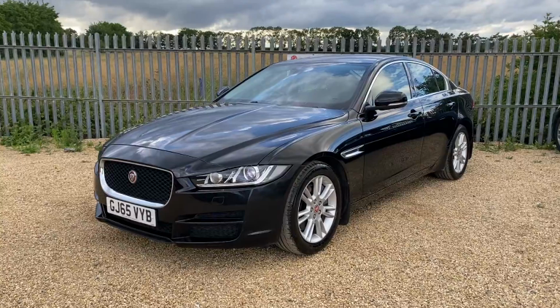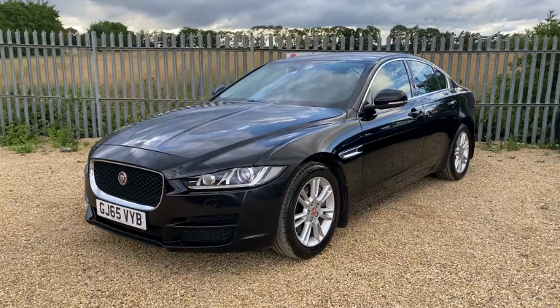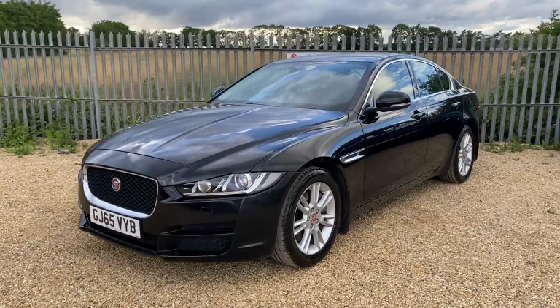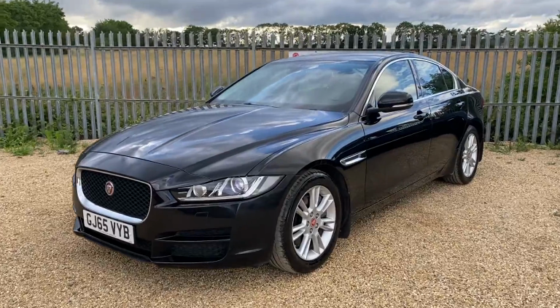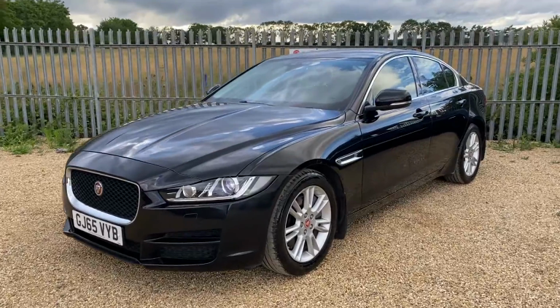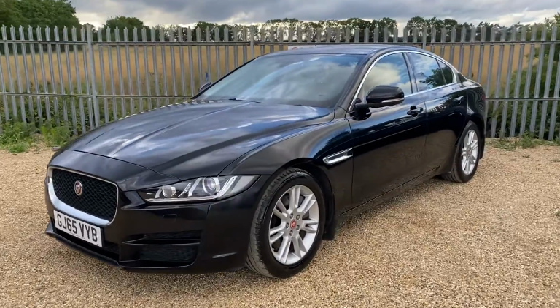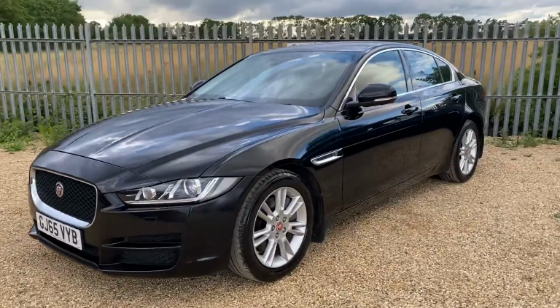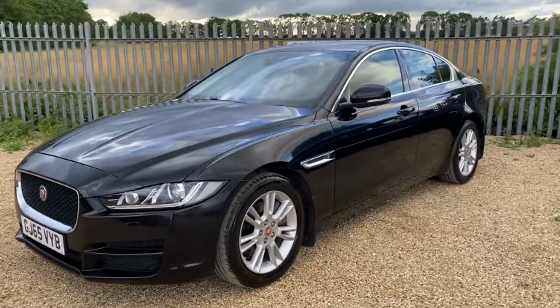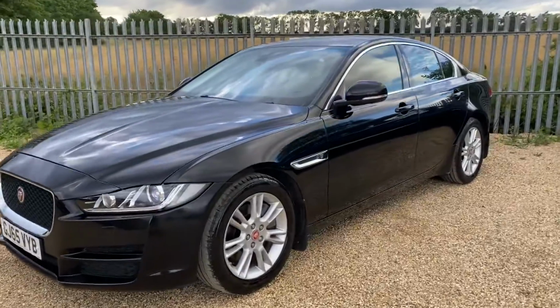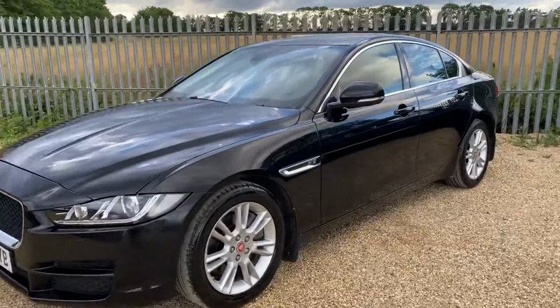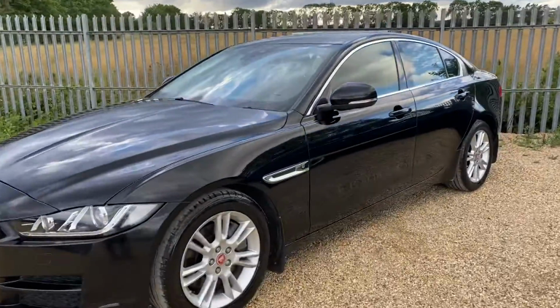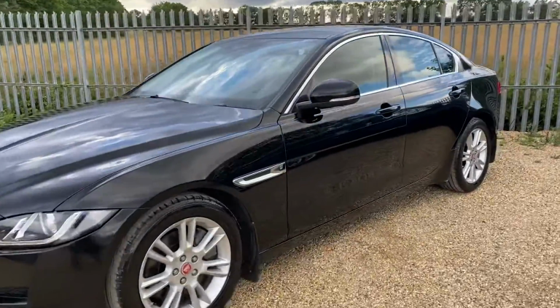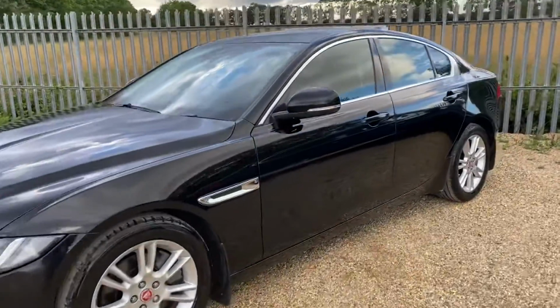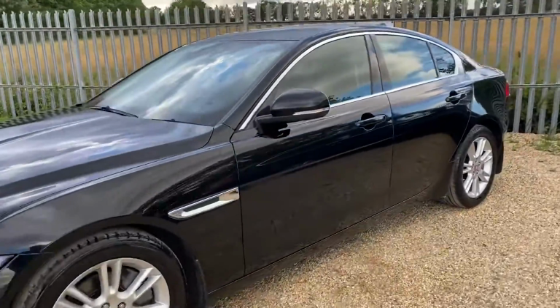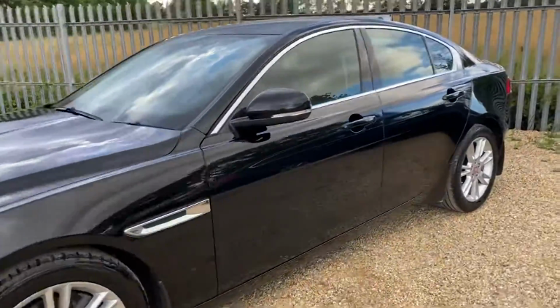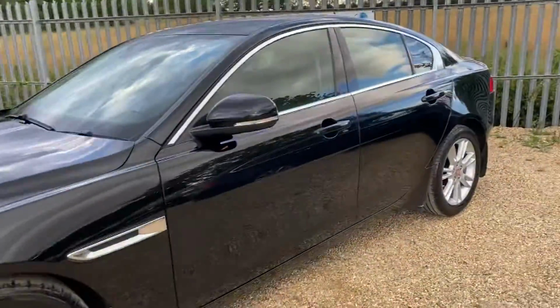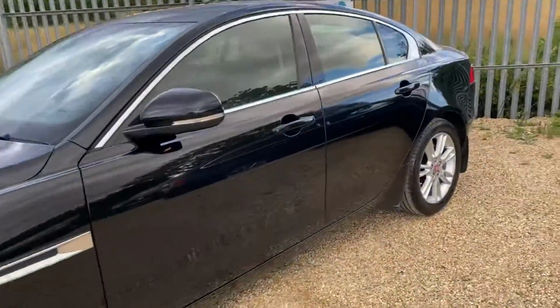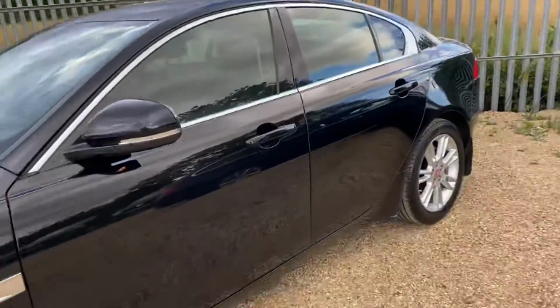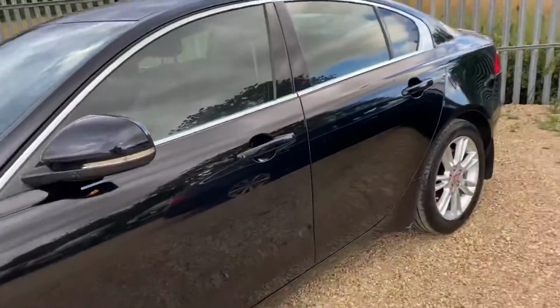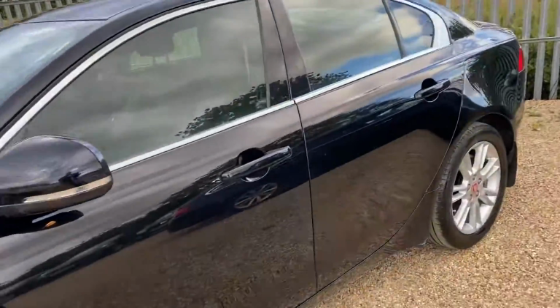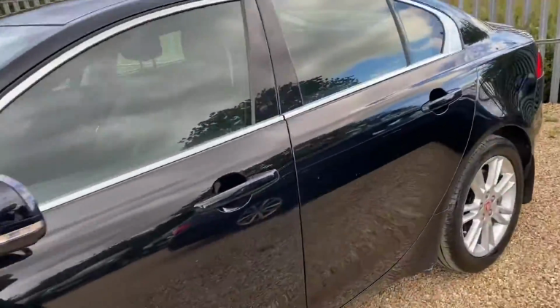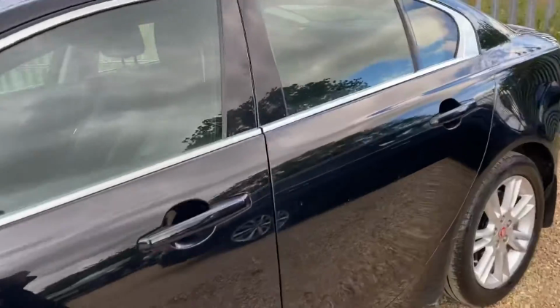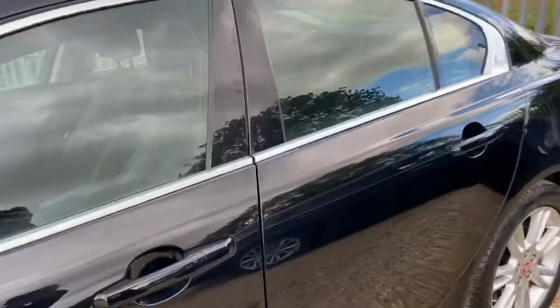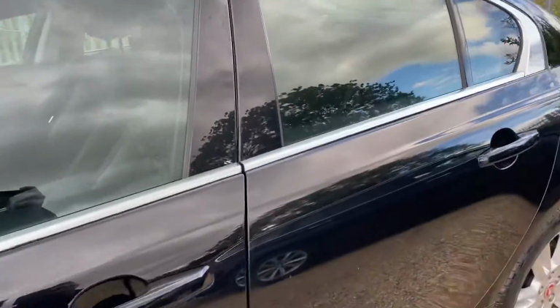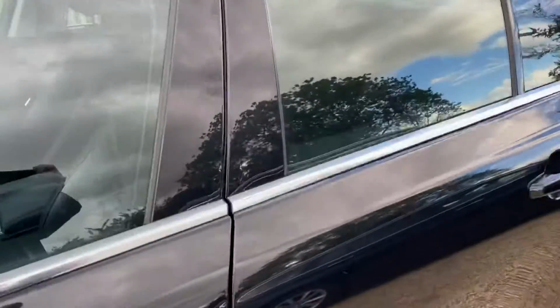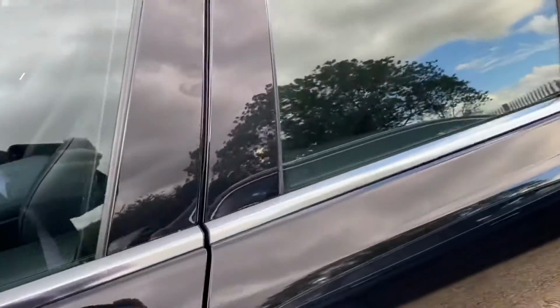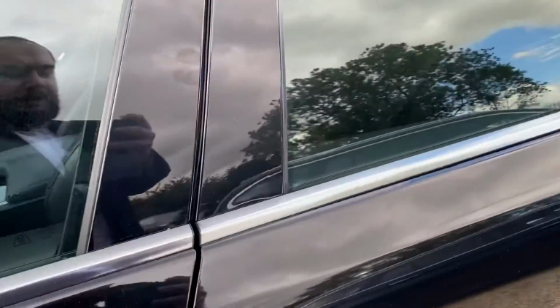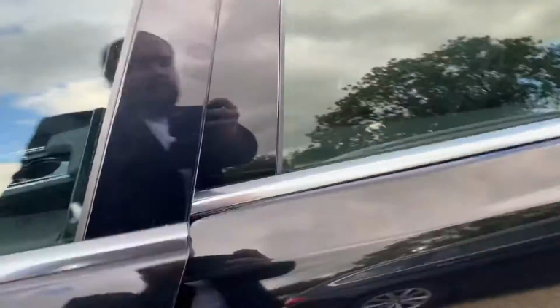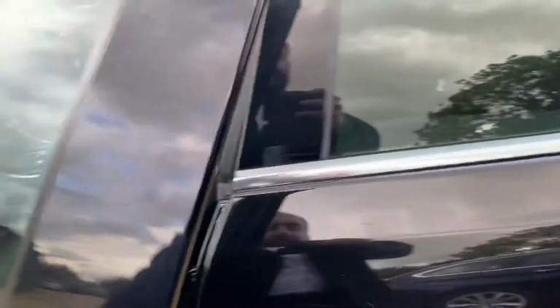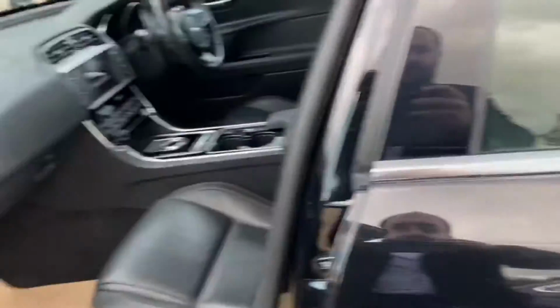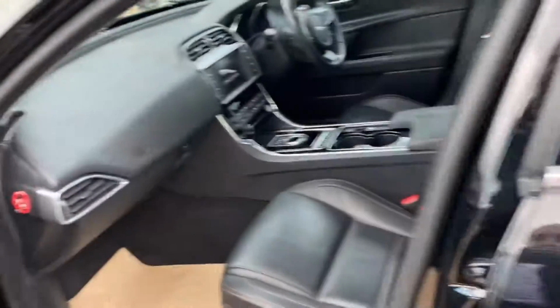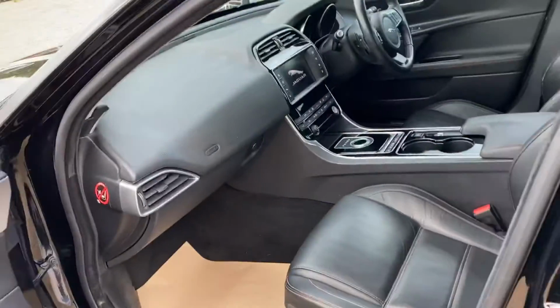Hello and welcome to CarFan. Today we have our 2015 Jaguar XC. We're going to have a quick walk around this car today, and have a look at its general condition and some of its features.